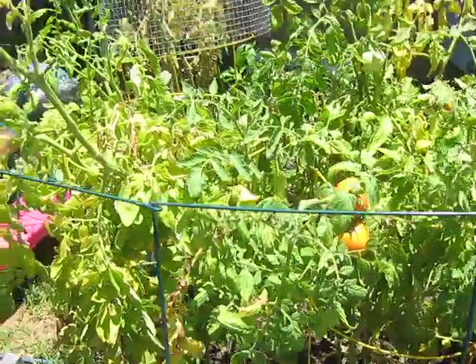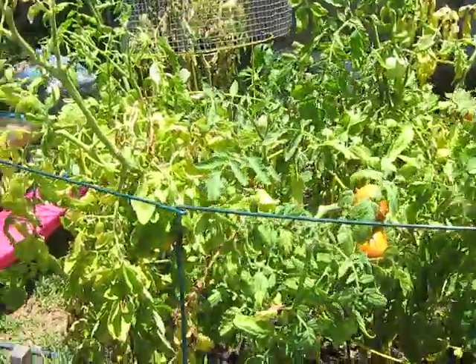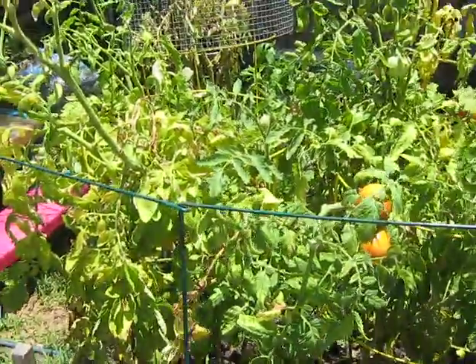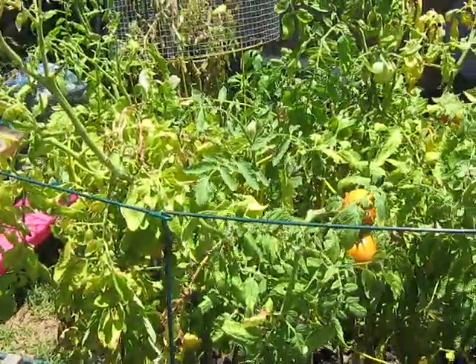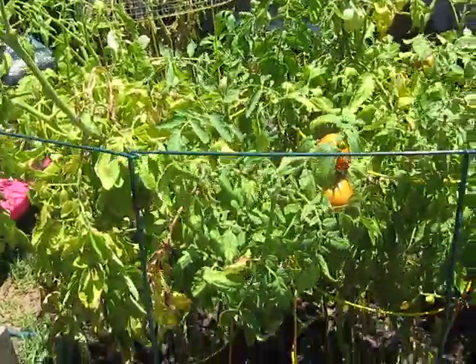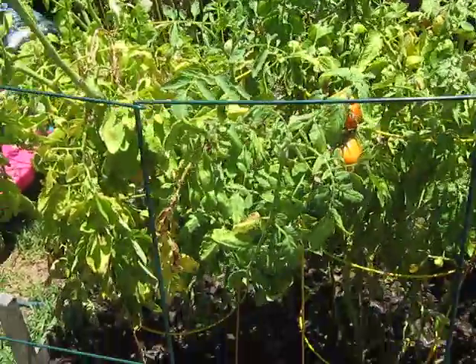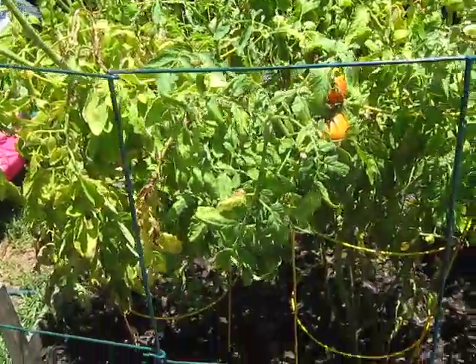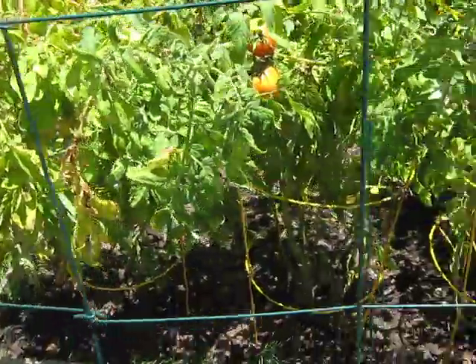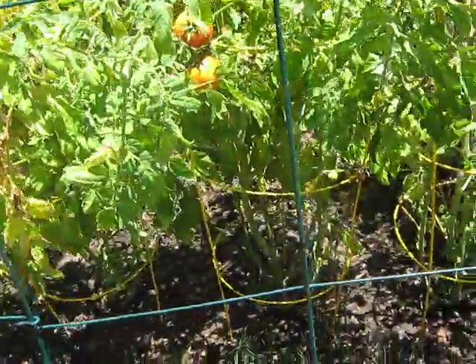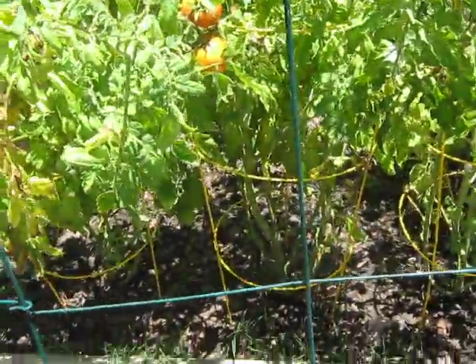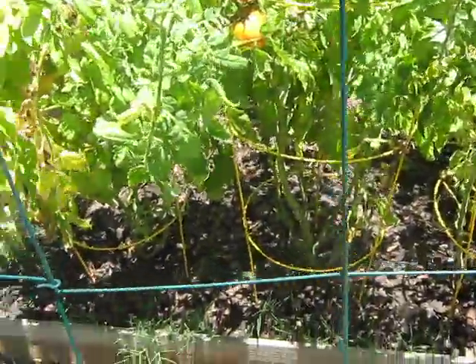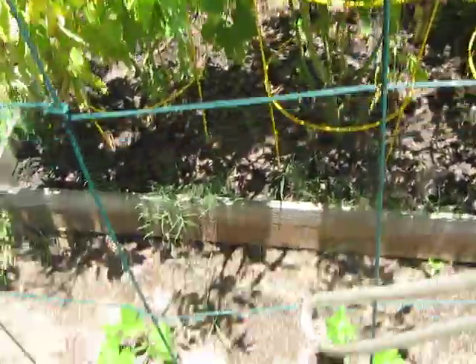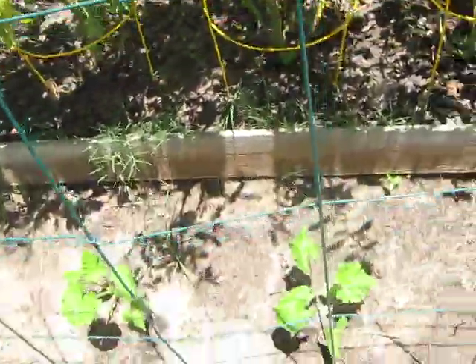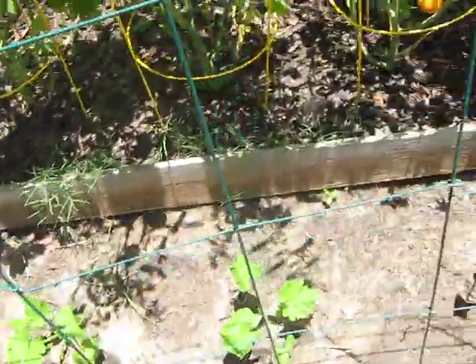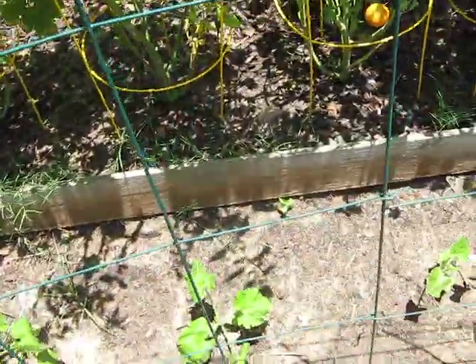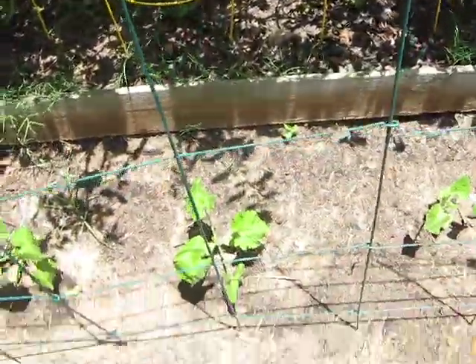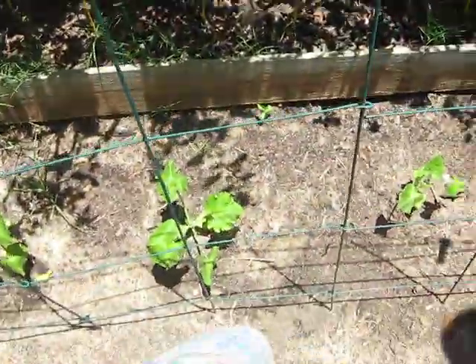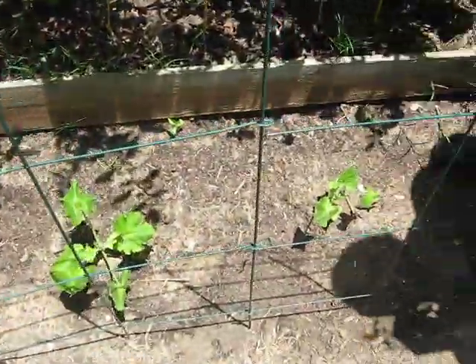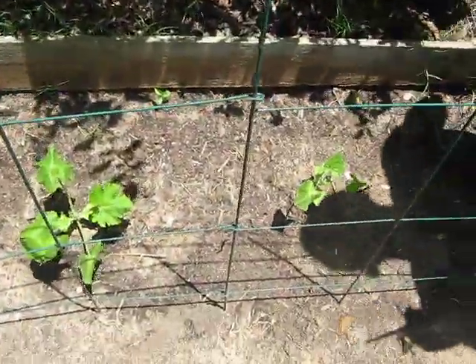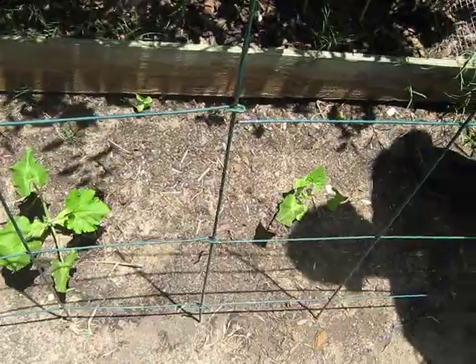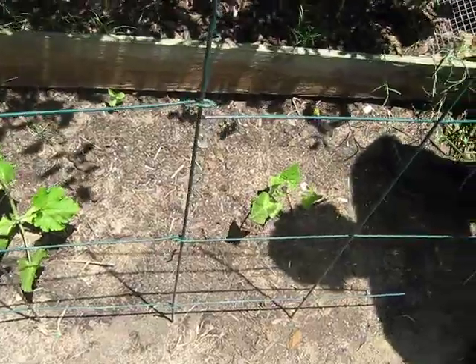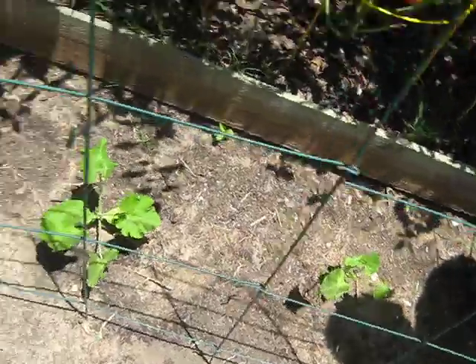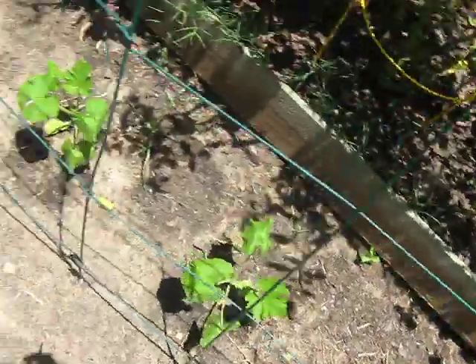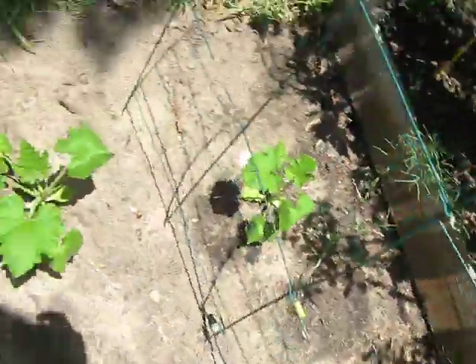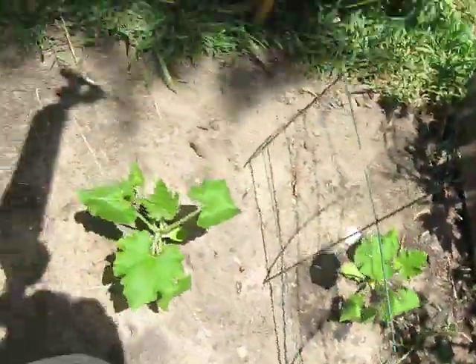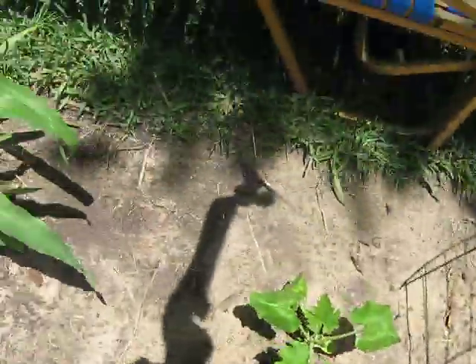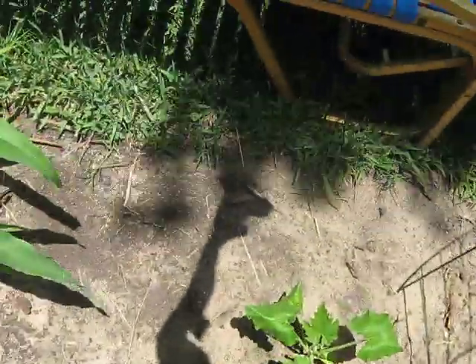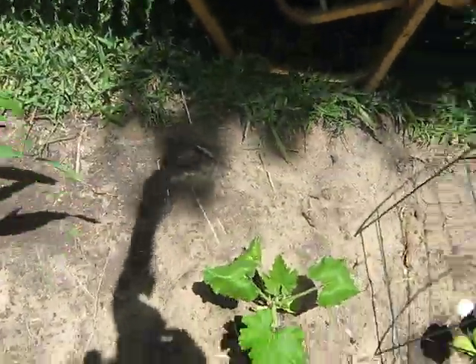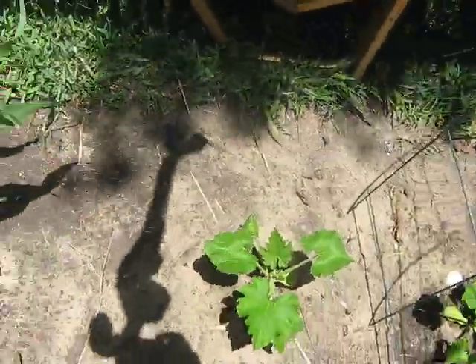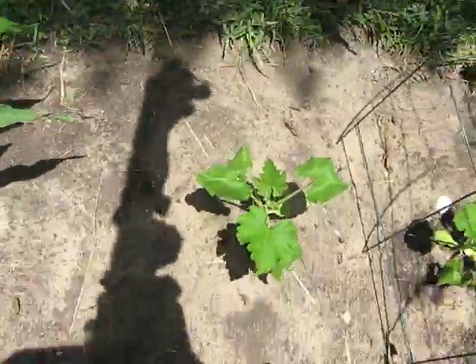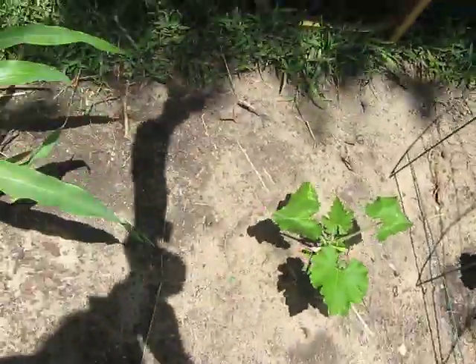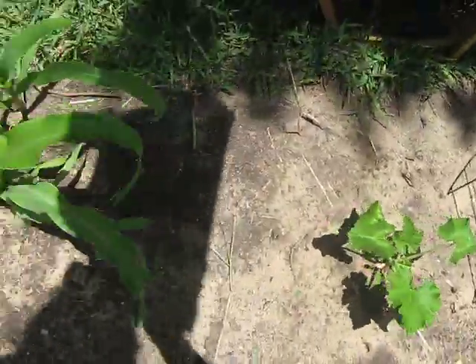What are these? Squash. Yeah. And that's corn. It's getting thick.